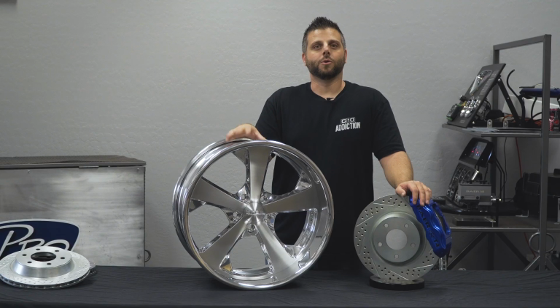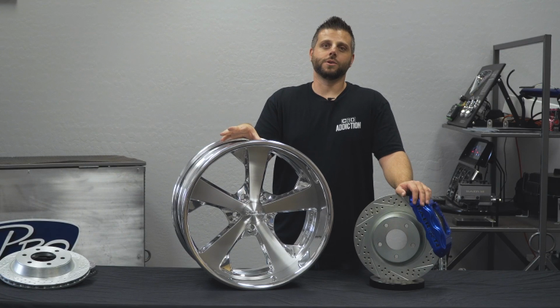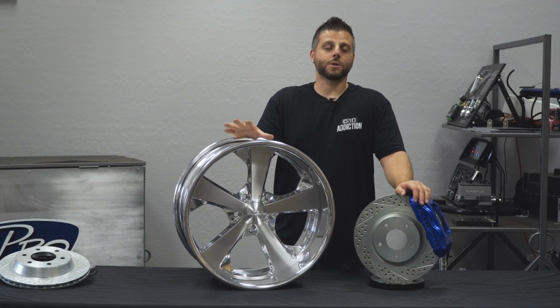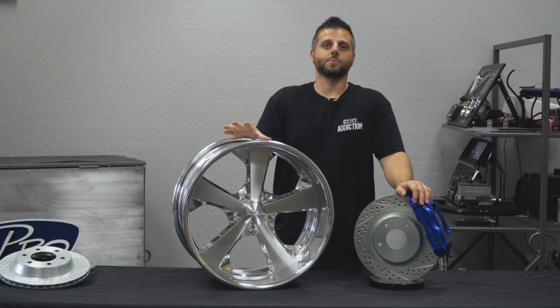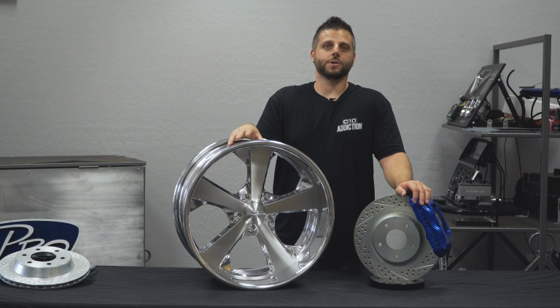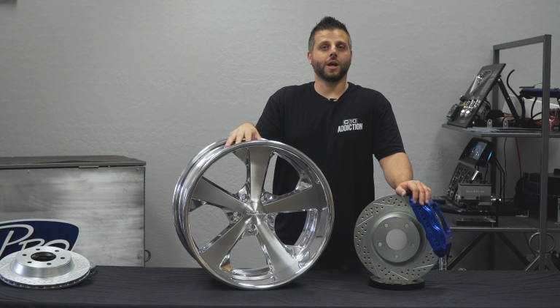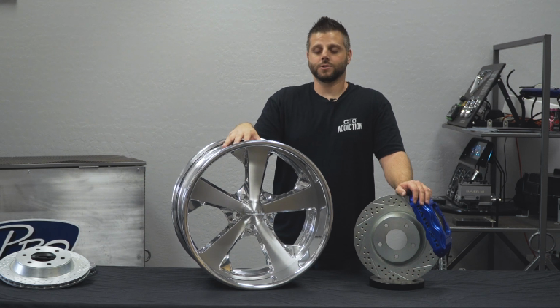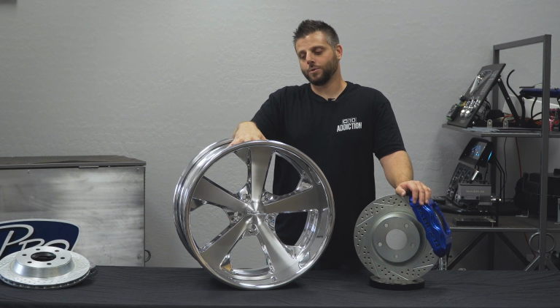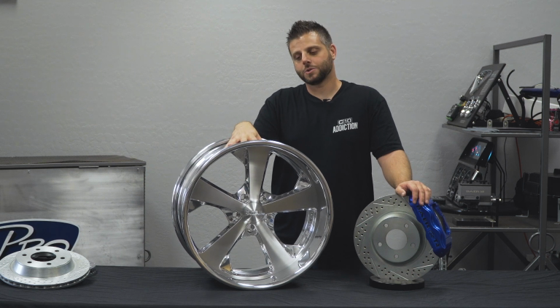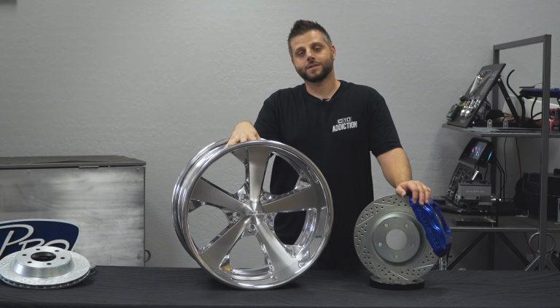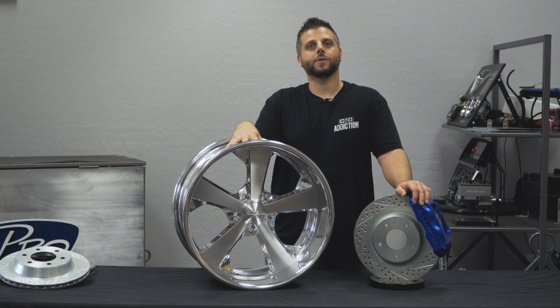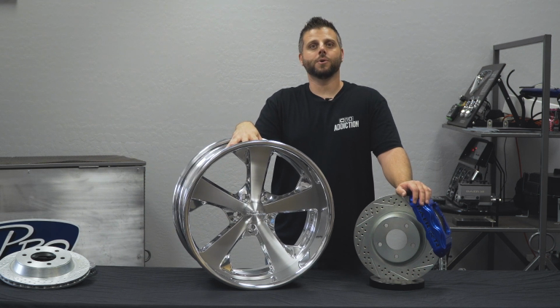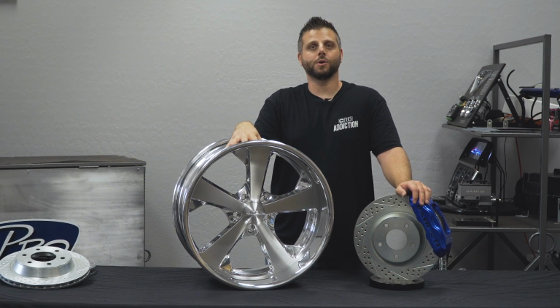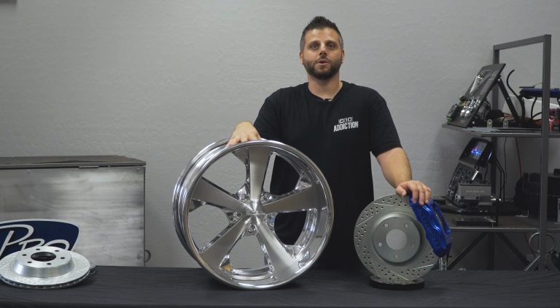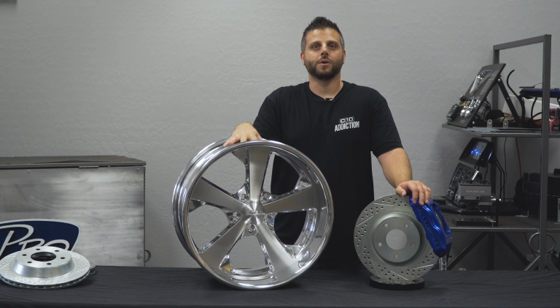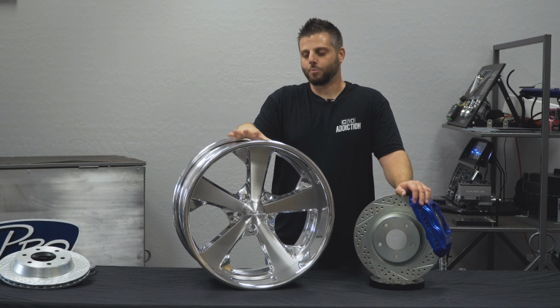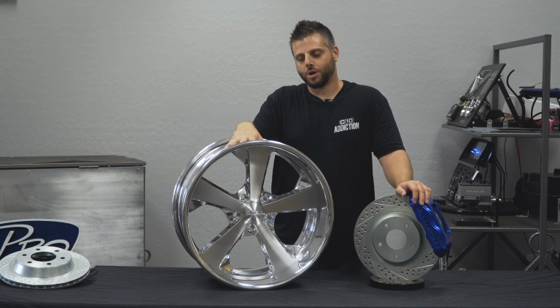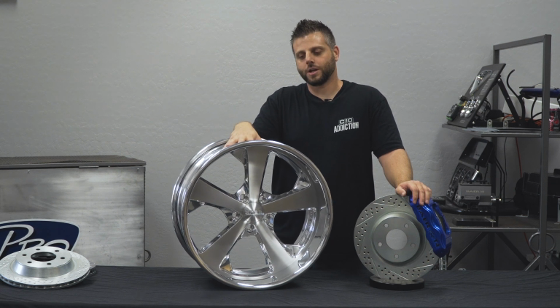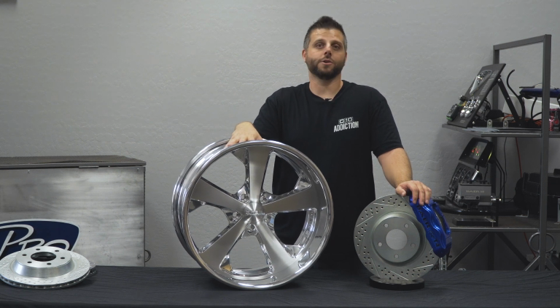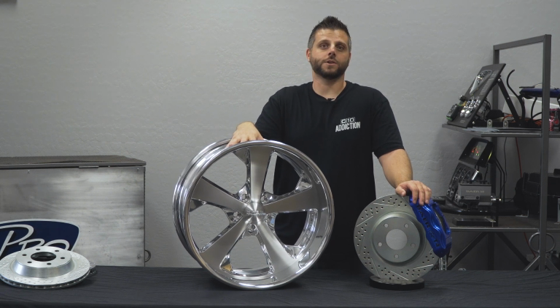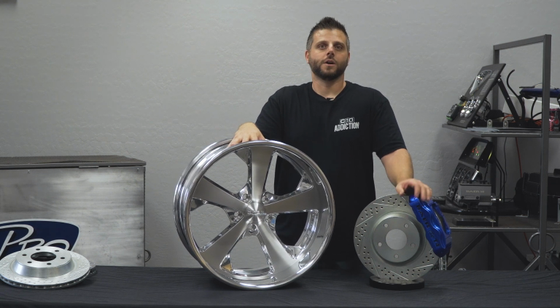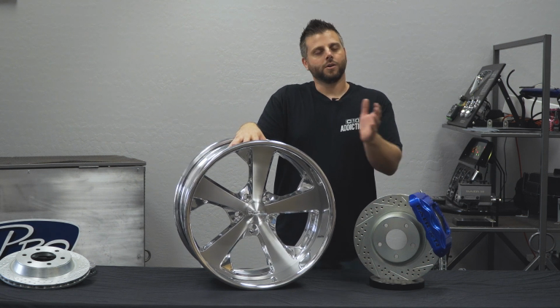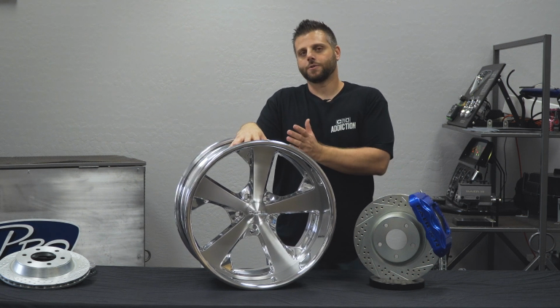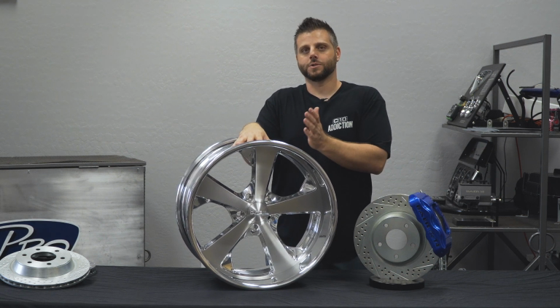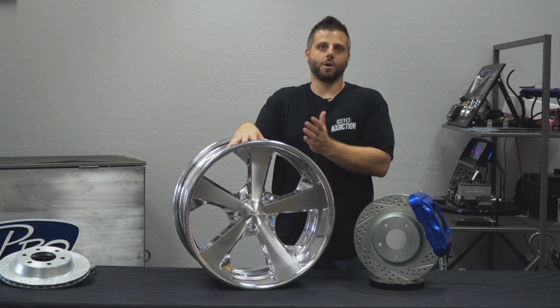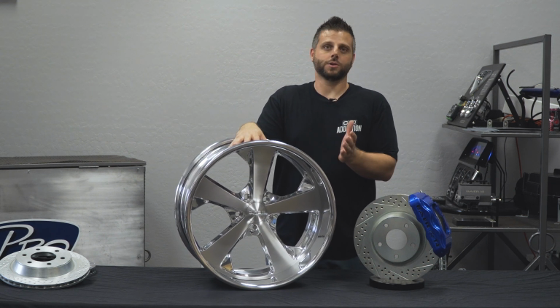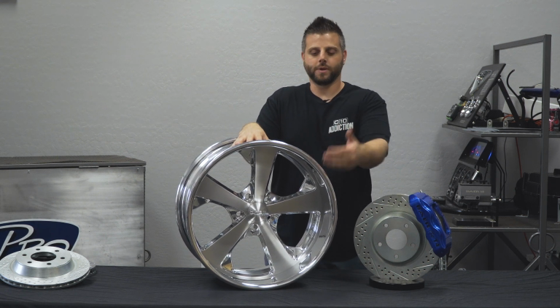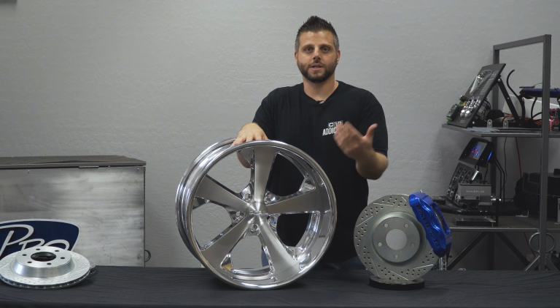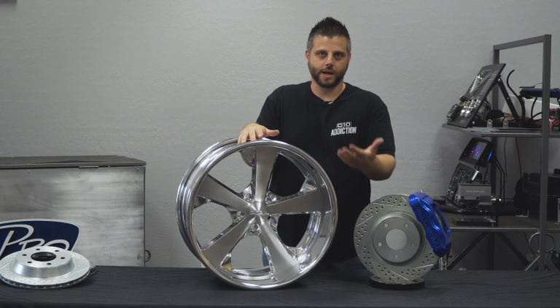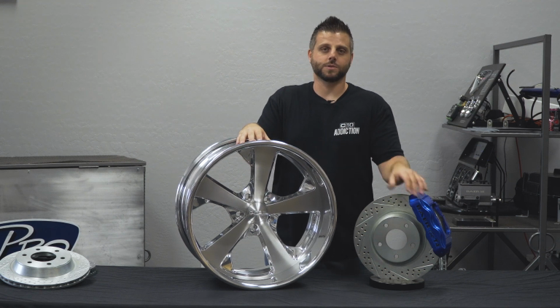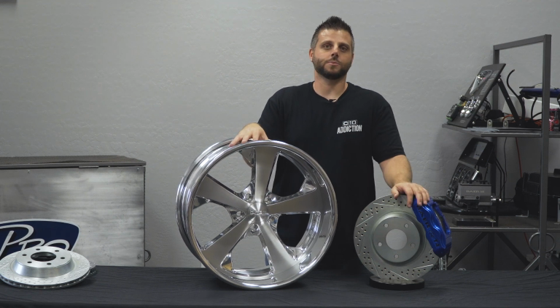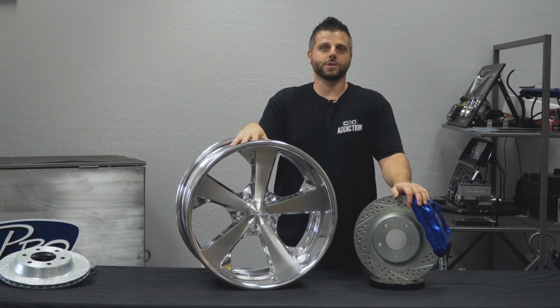When ordering wheels, especially custom billet wheels, you have a lot of options. Right here we're looking at a 20x10 Hot Rods by Boyd BOF wheel with a brushed and polished and clear coated finish. Your standard finish is always going to be all polished, but this one has optional finishes.